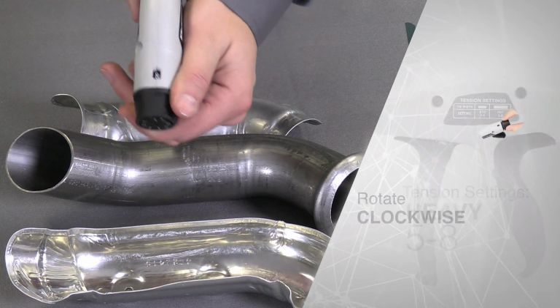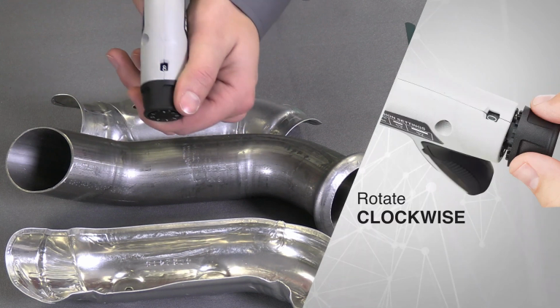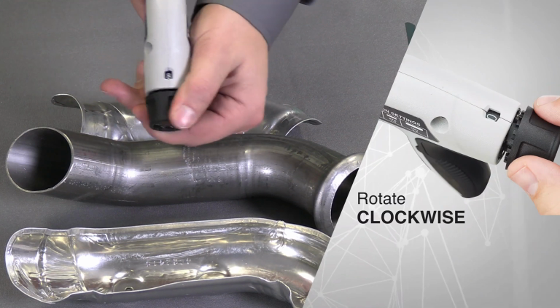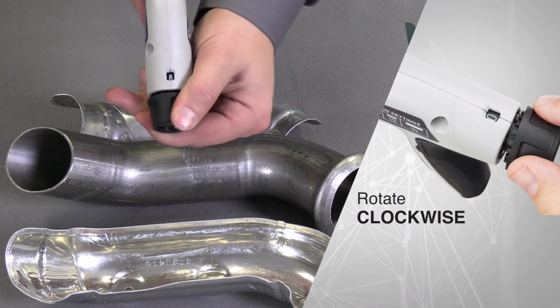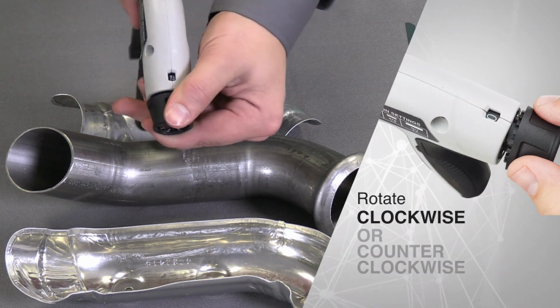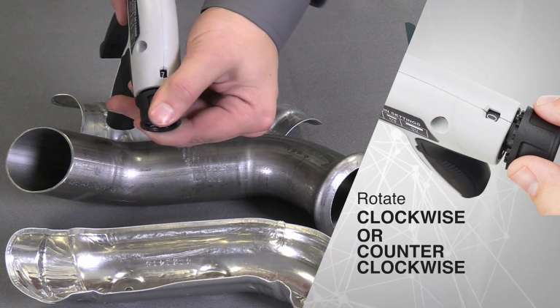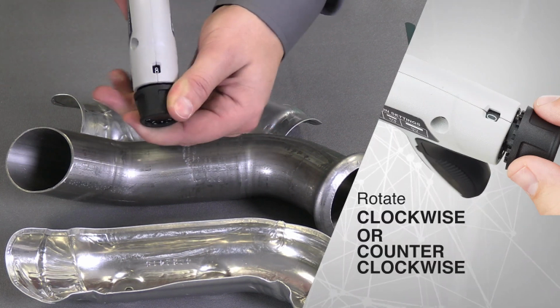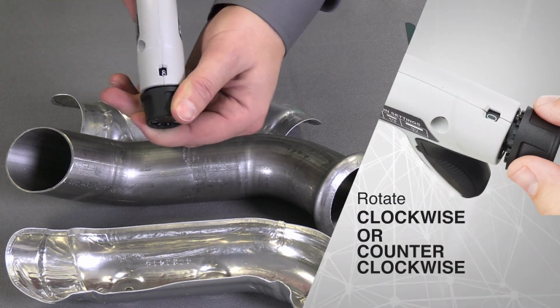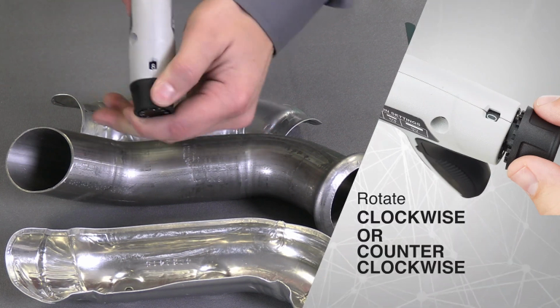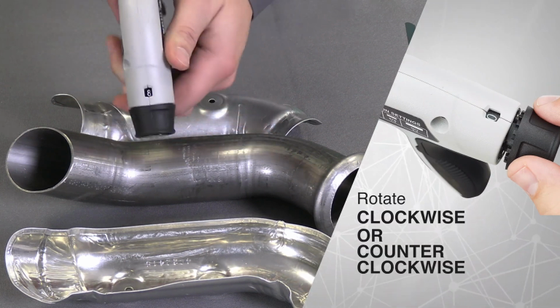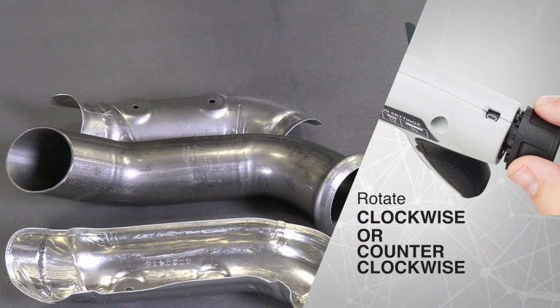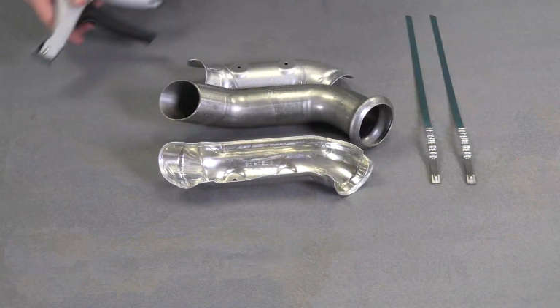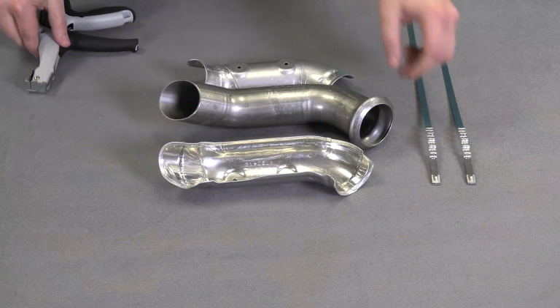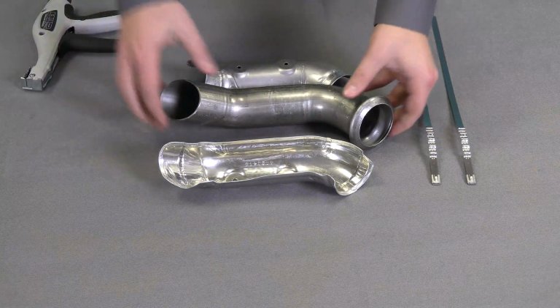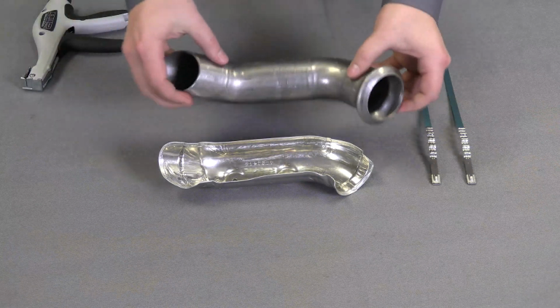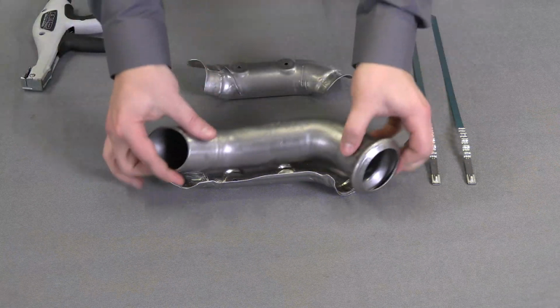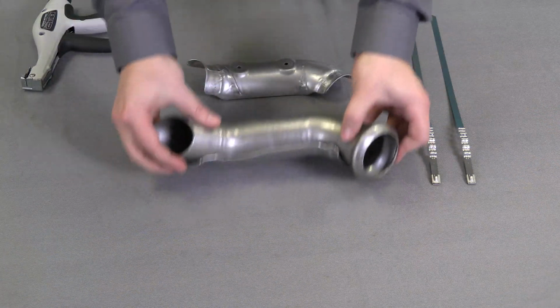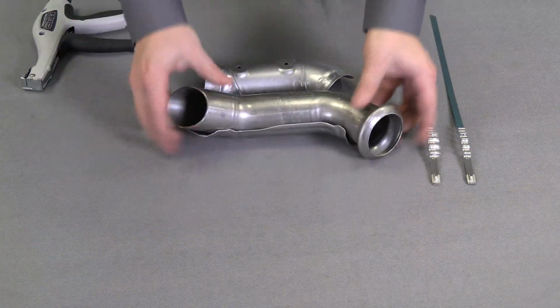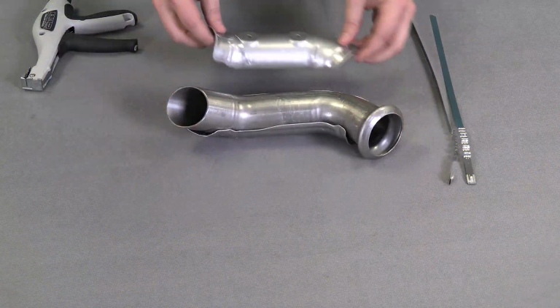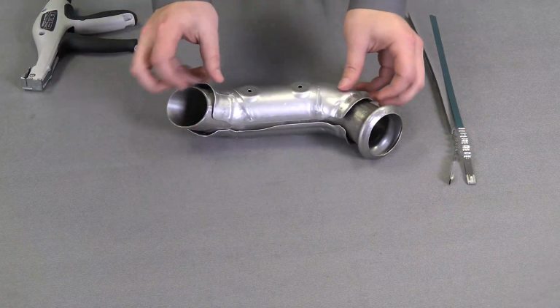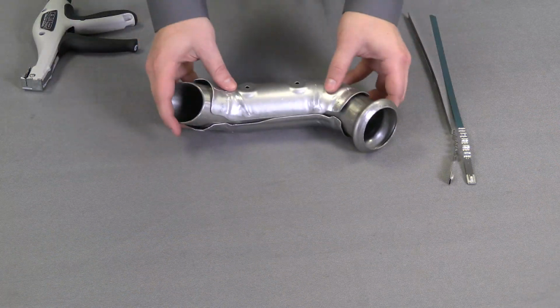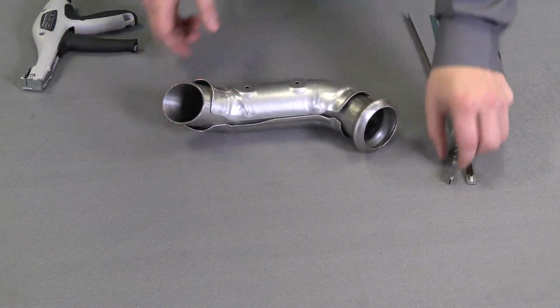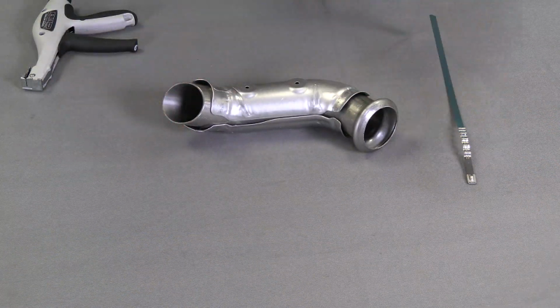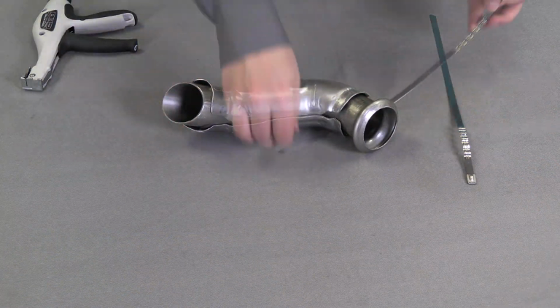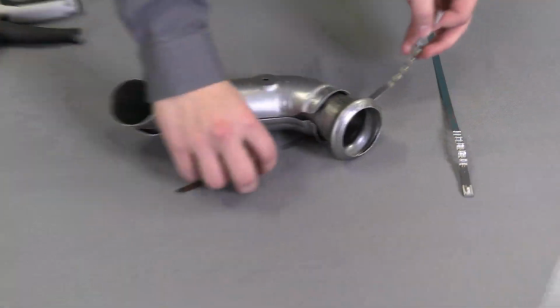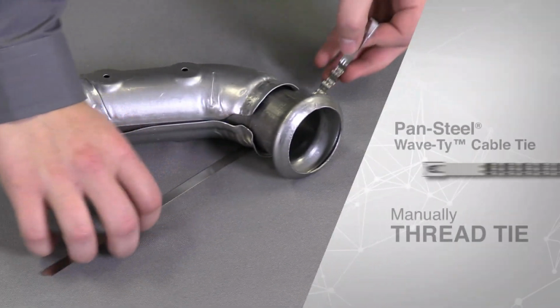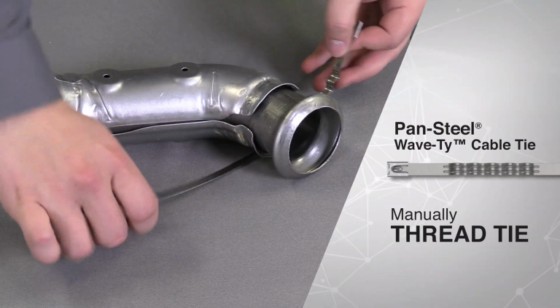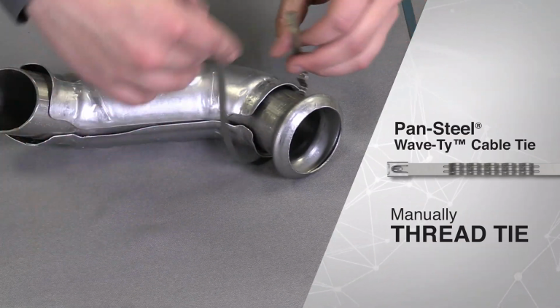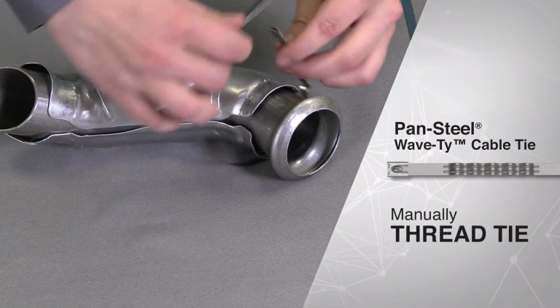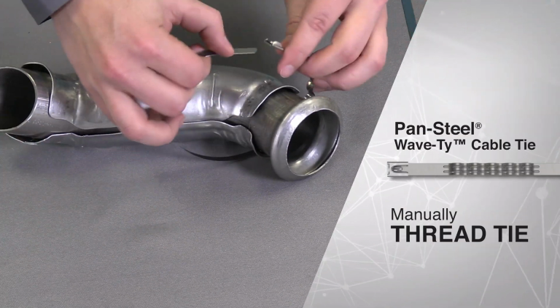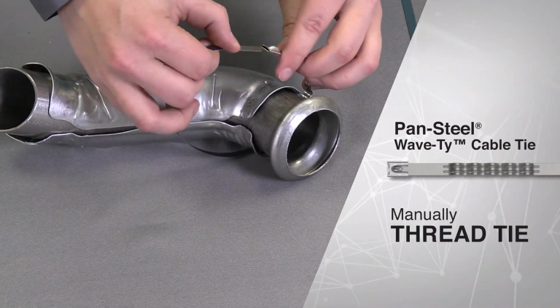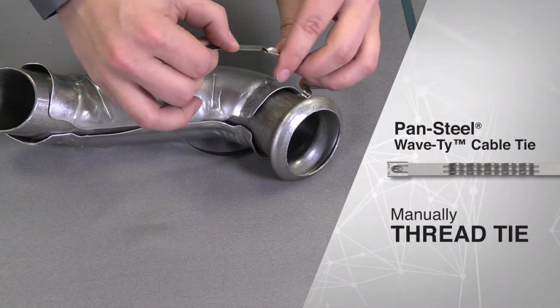There's a little knob here that I'll pull down and twist. I'm already on eight so I'll leave it there. Next I'll assemble my heat shield and manually thread the tie through first.